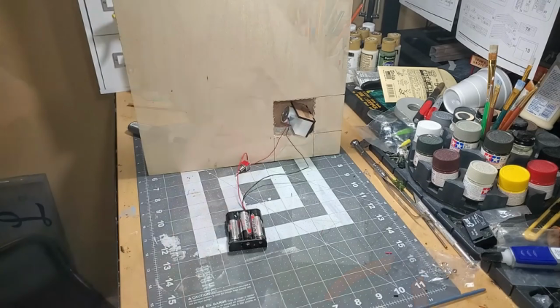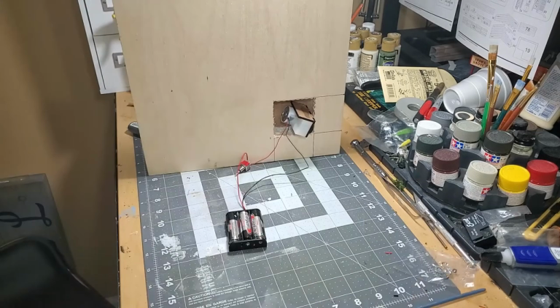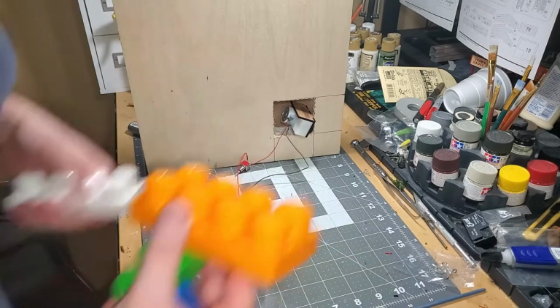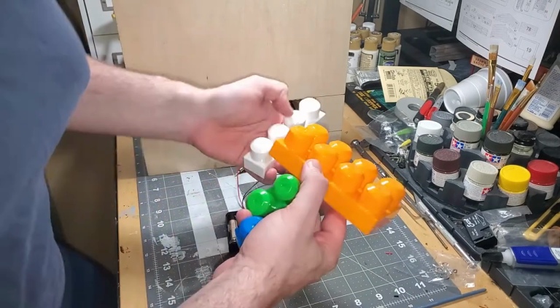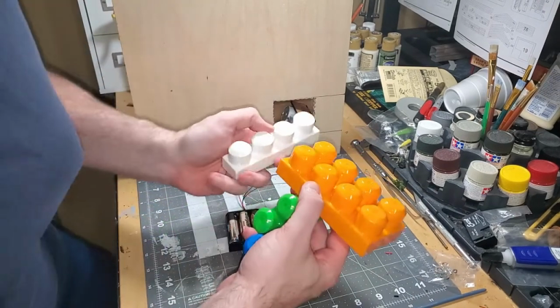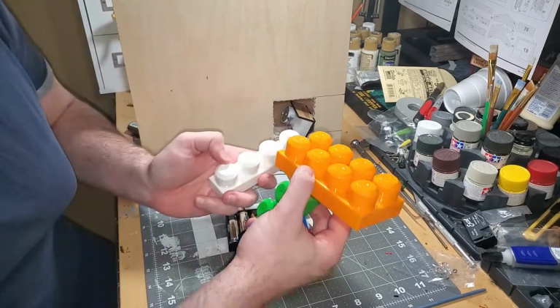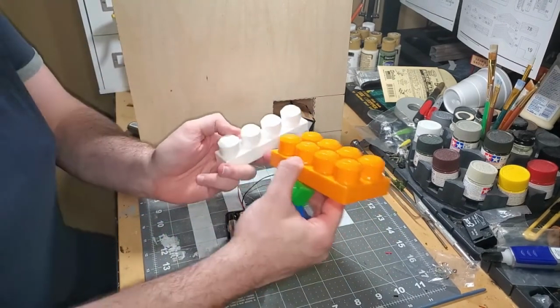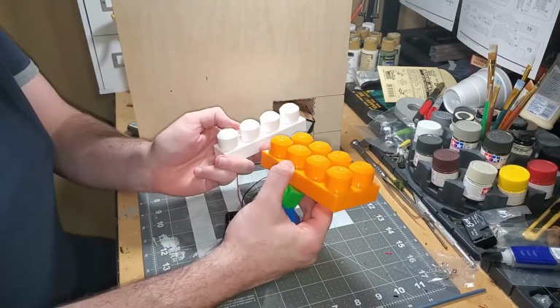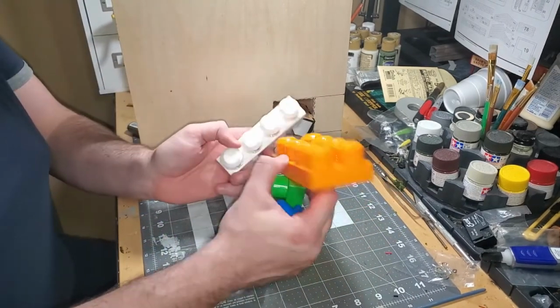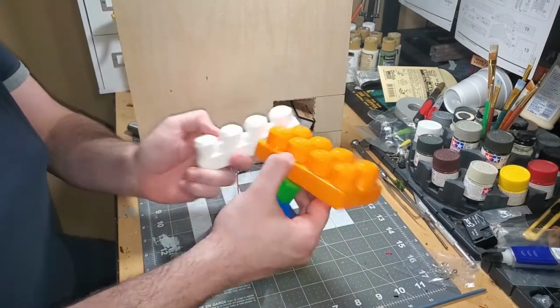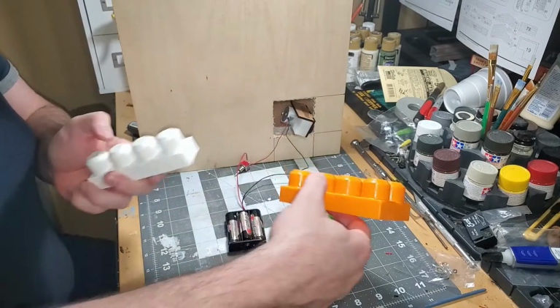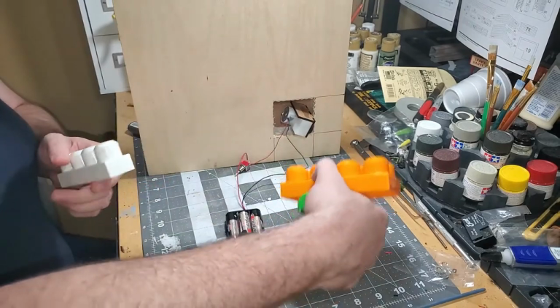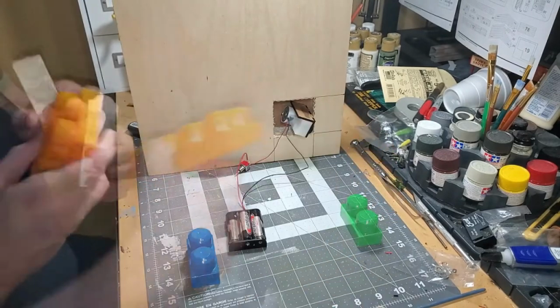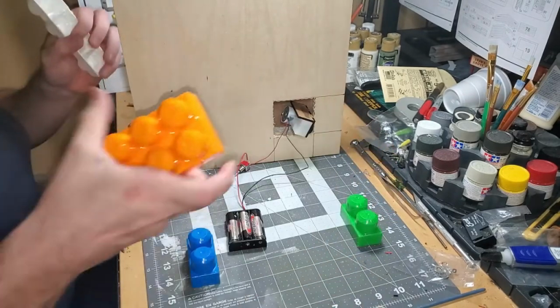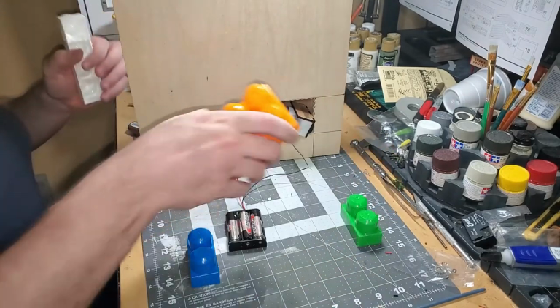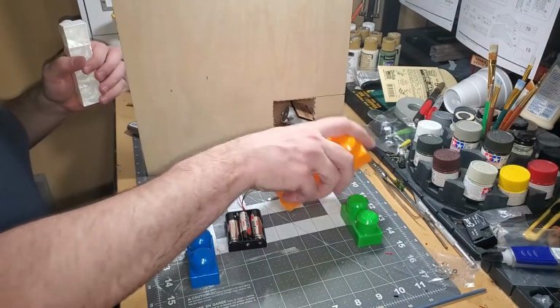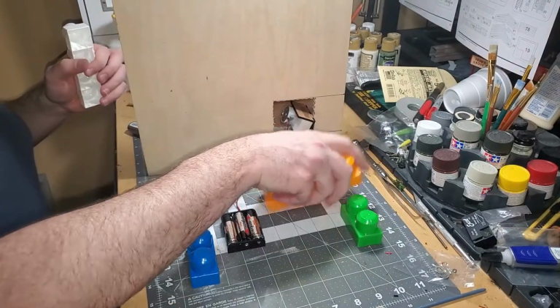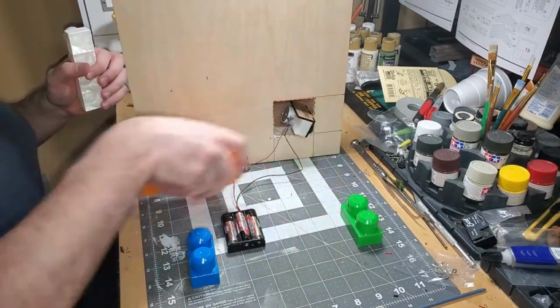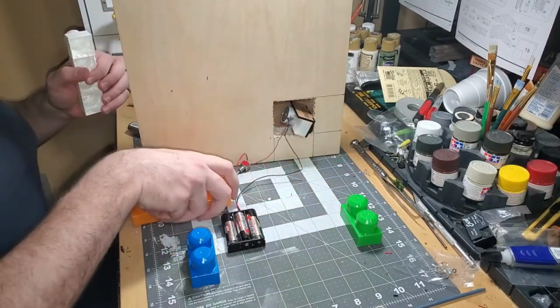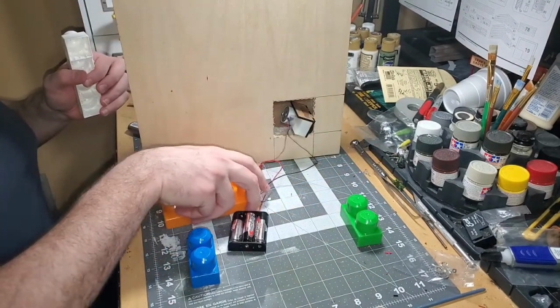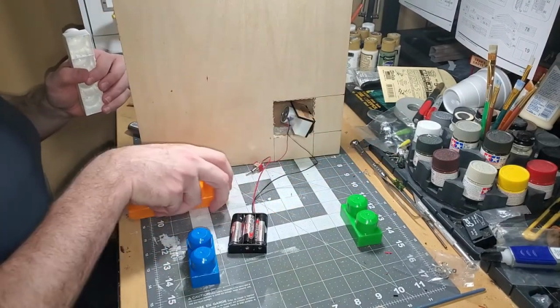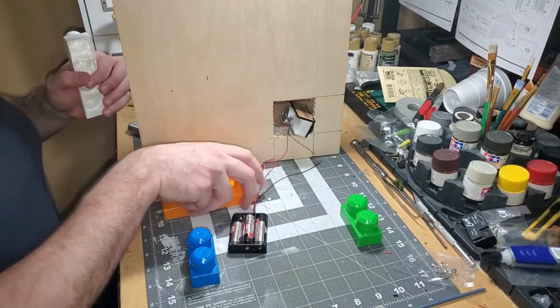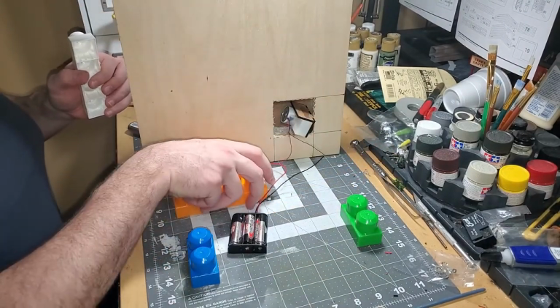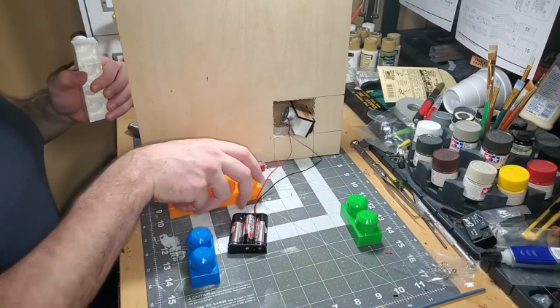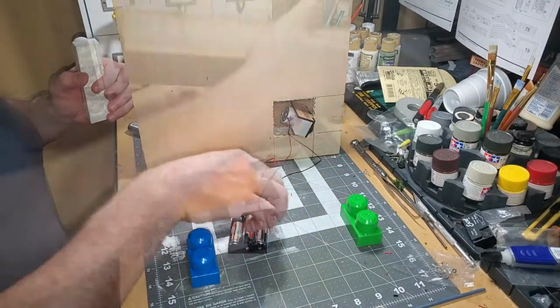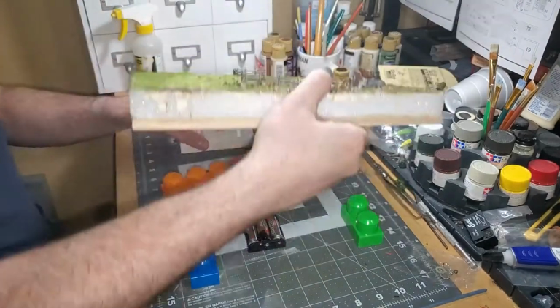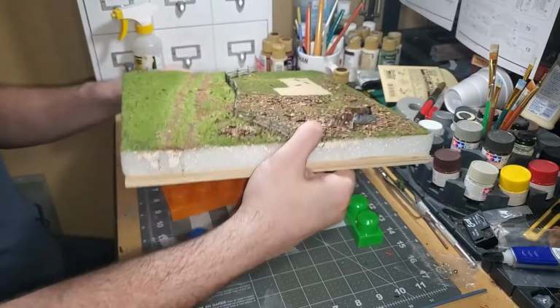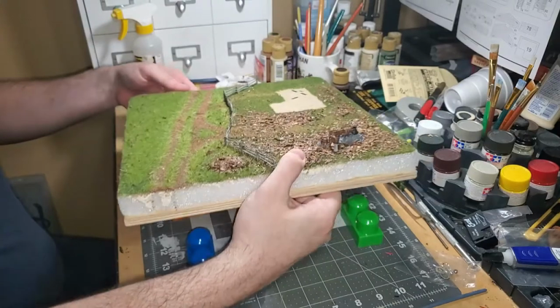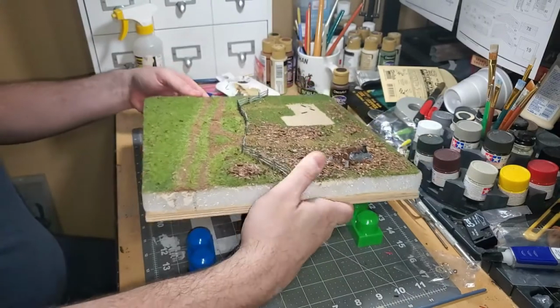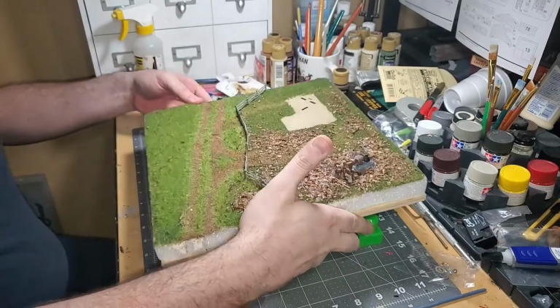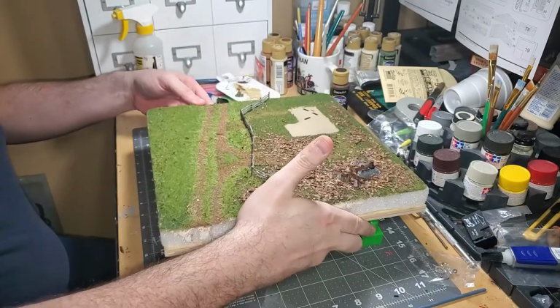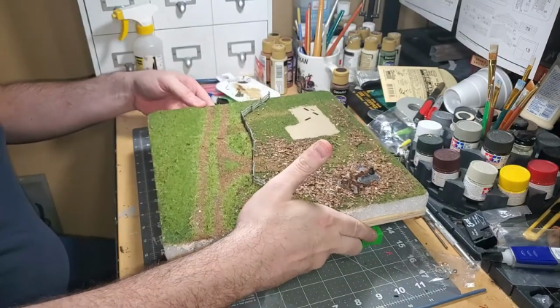With this new apparatus under the diorama, I needed something to elevate the base. In comes my son's mega blocks. He has hundreds of these — he's not going to miss four, right?